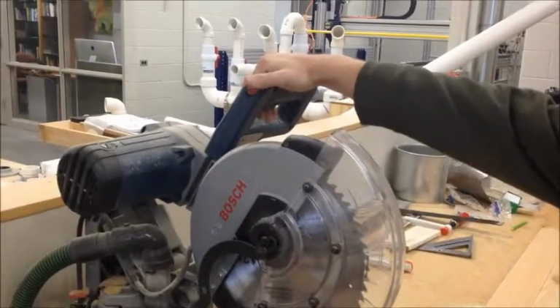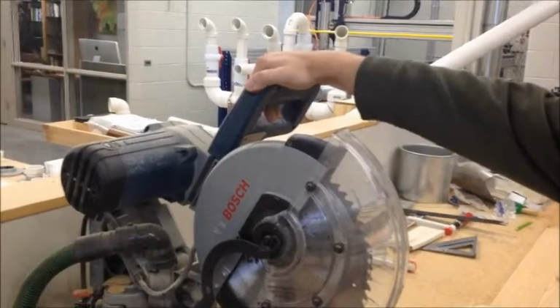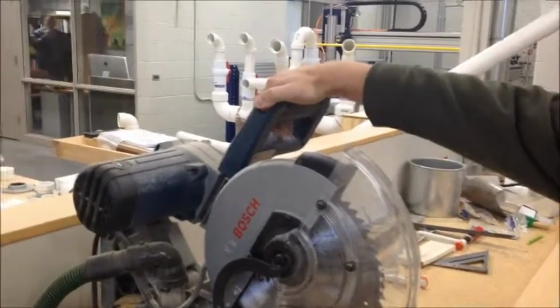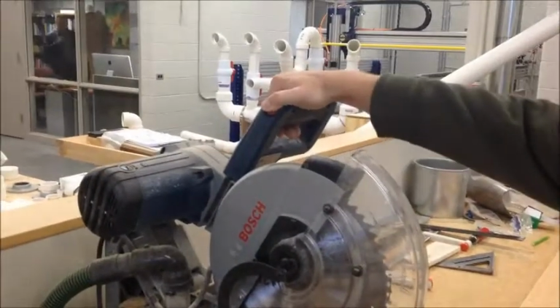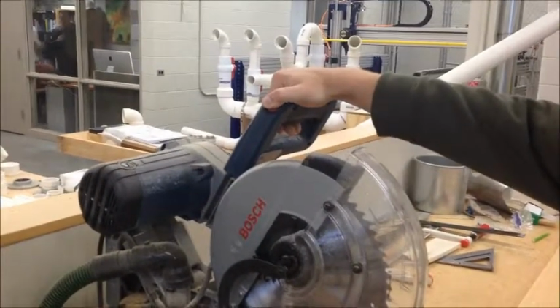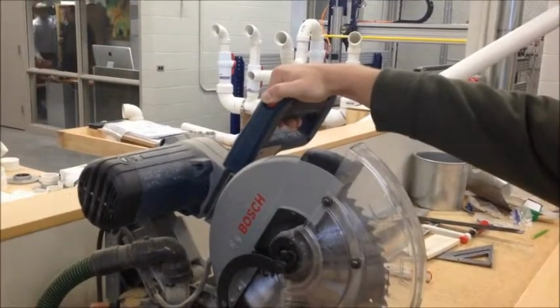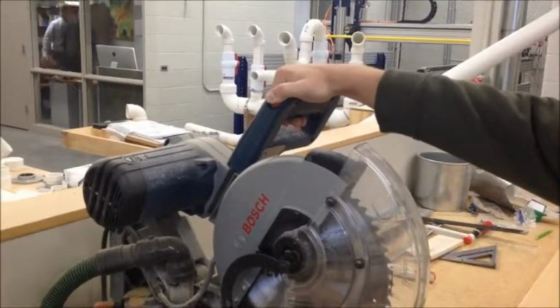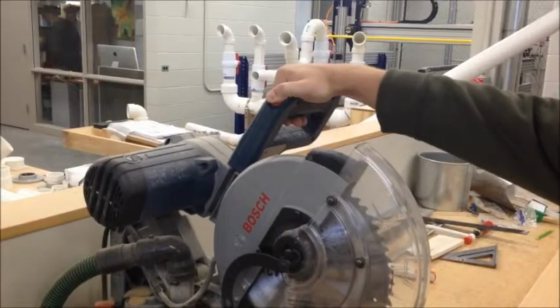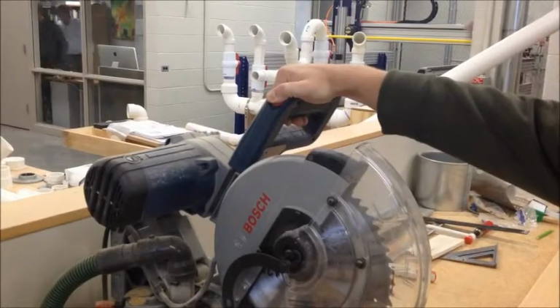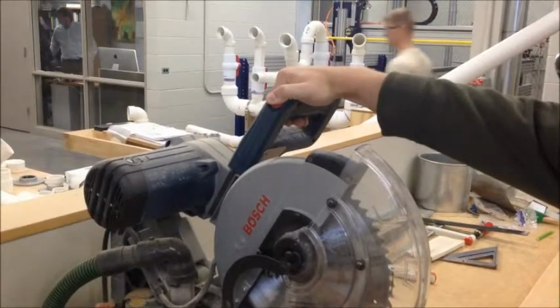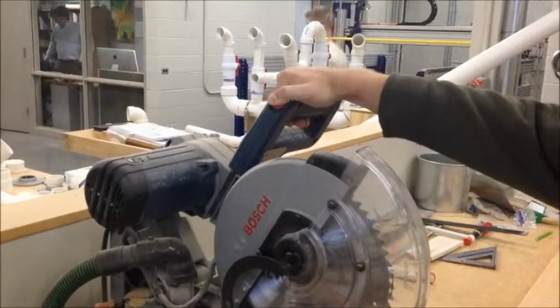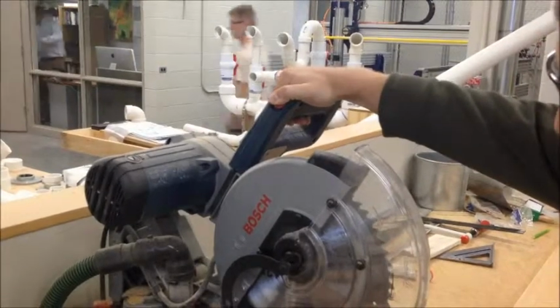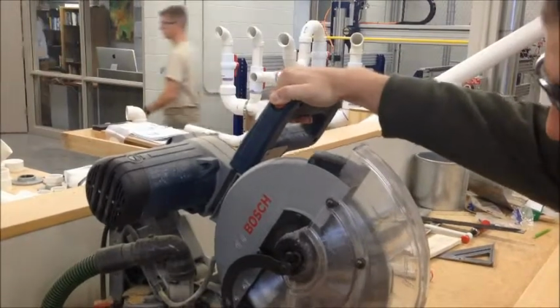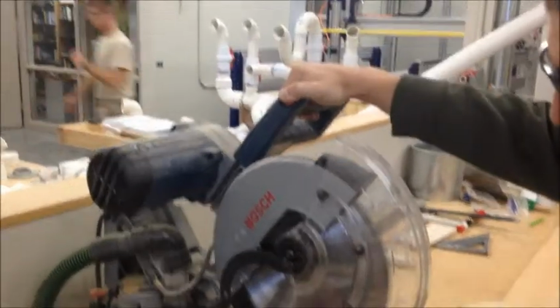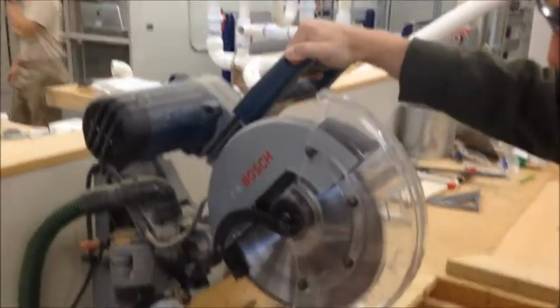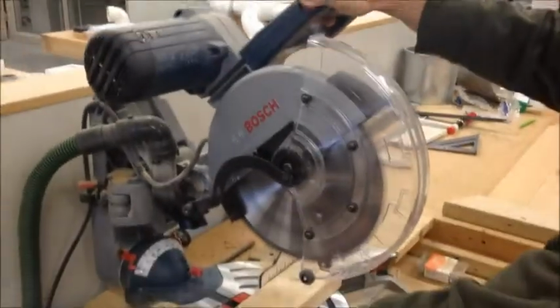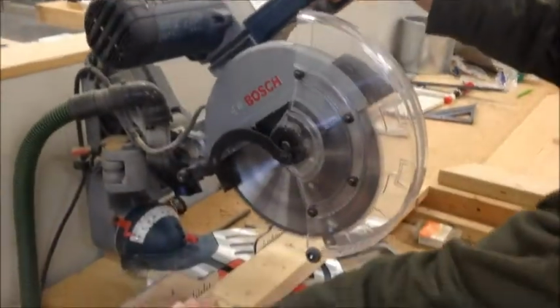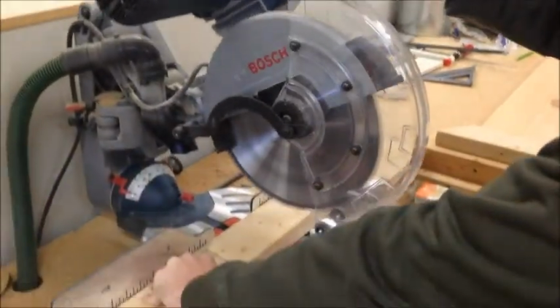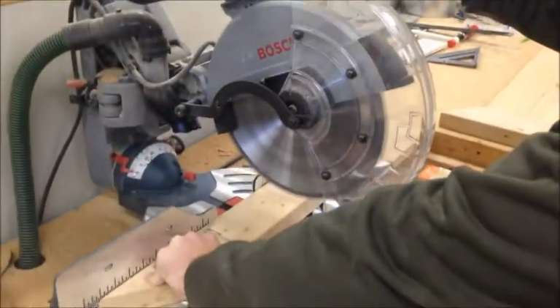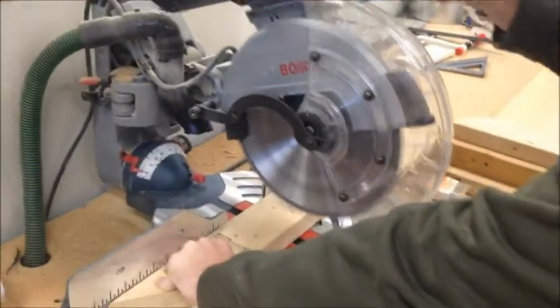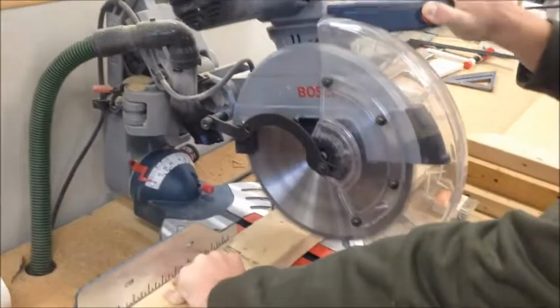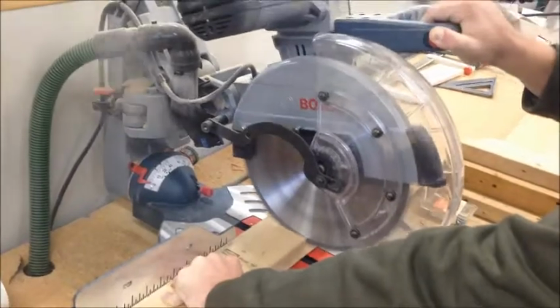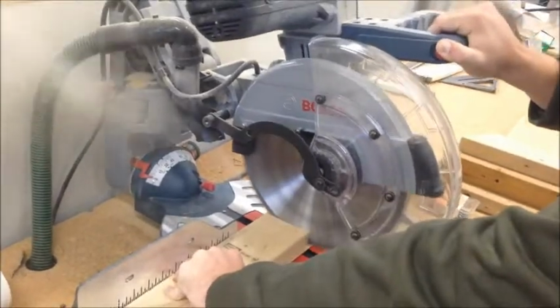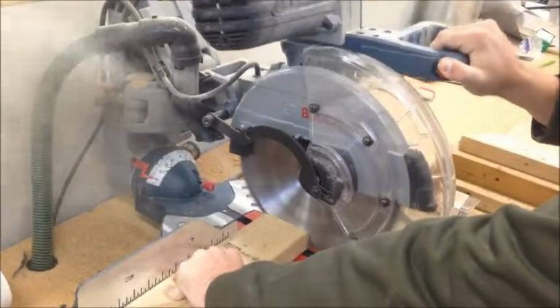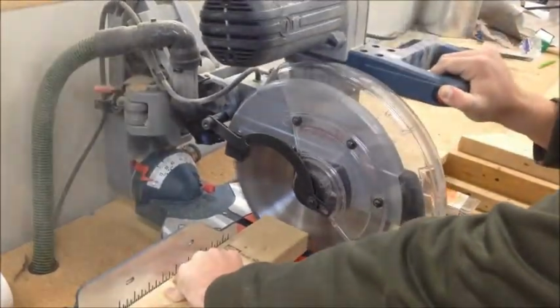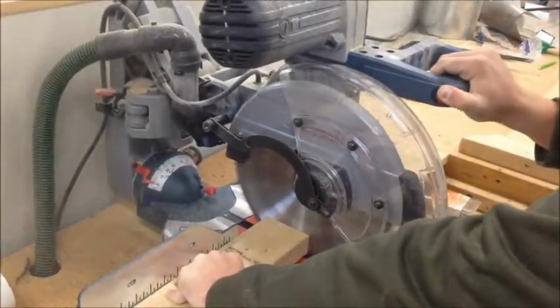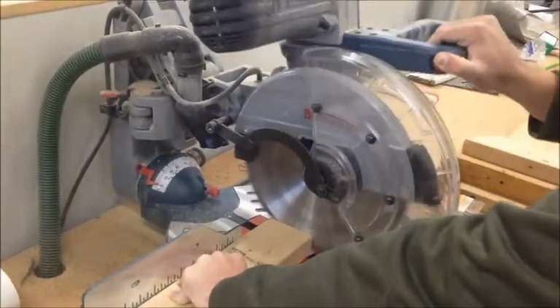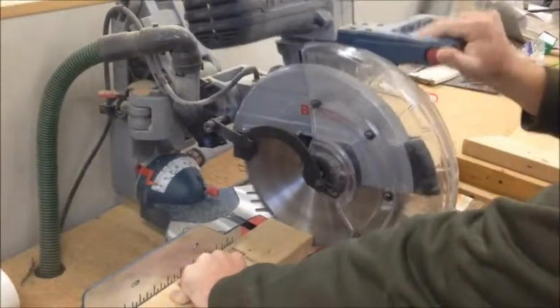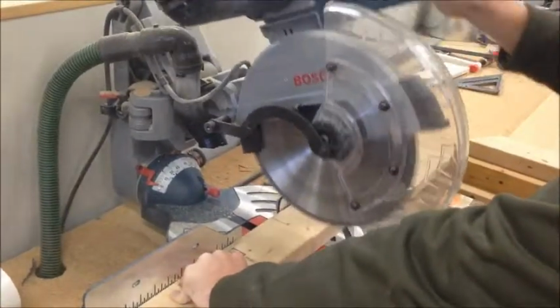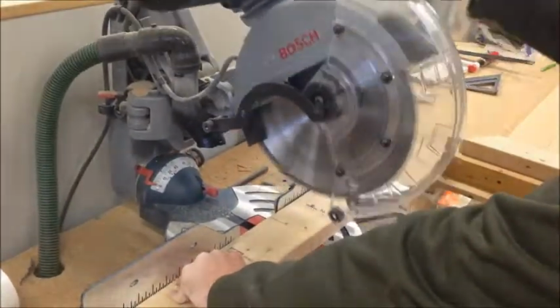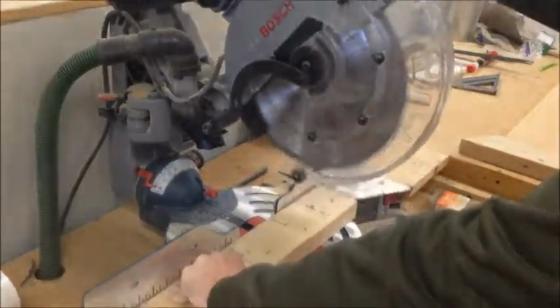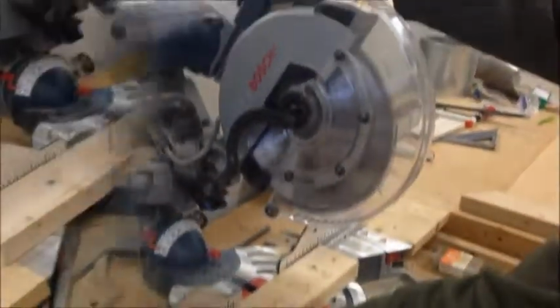Disengage the safety with your thumb and pull the triggers back with your fingers — the blade will start spinning. Bring the blade down through the piece of wood, cutting clearly, then release the trigger and allow the blade to slow down and bring the saw blade back up to the starting position.